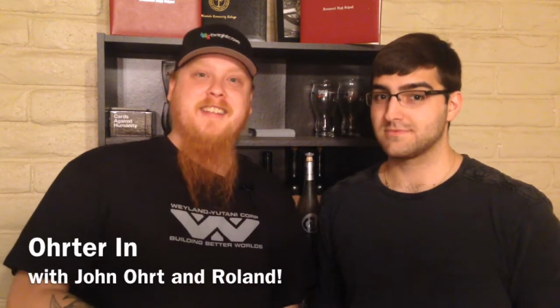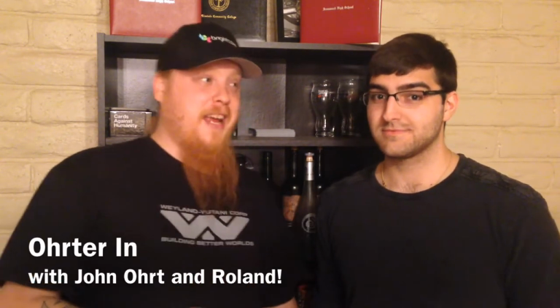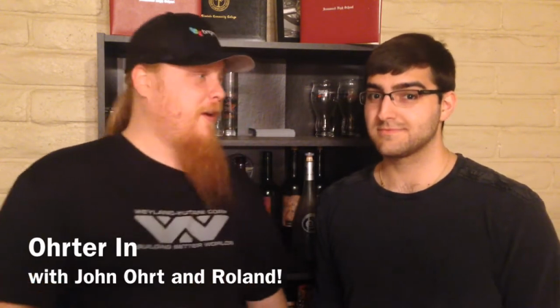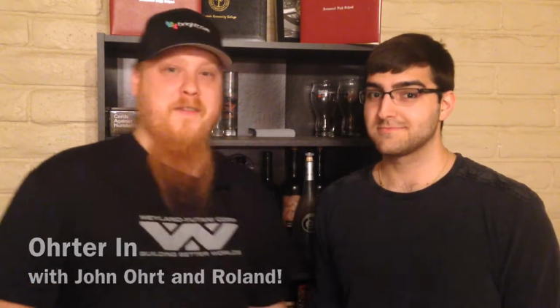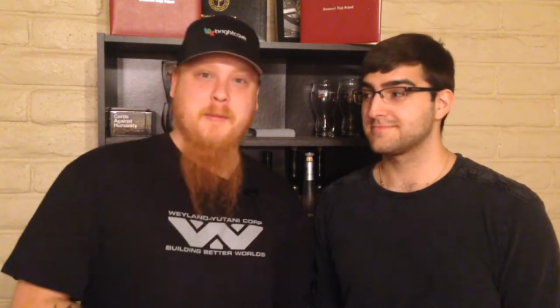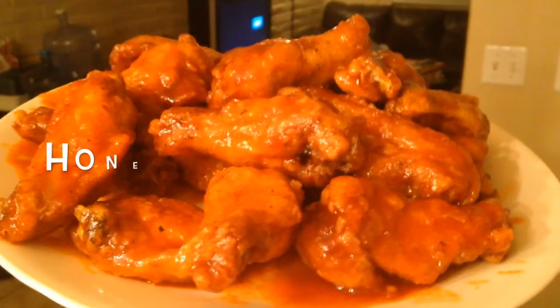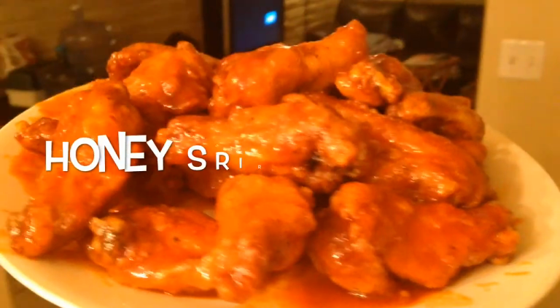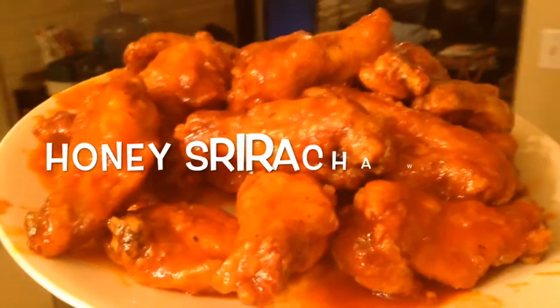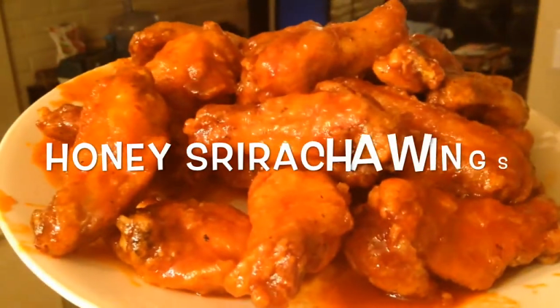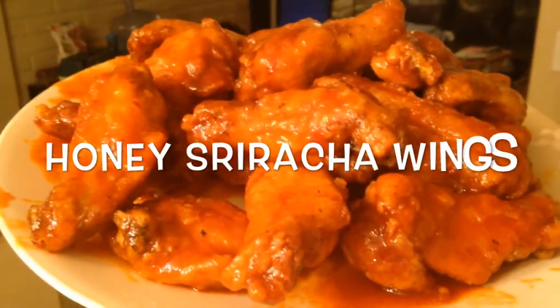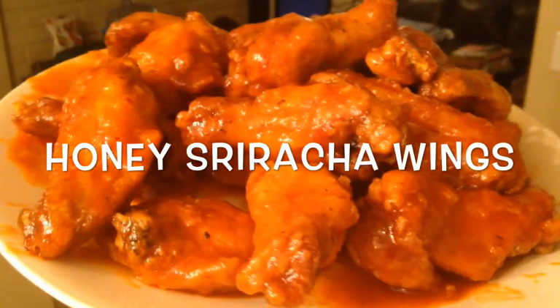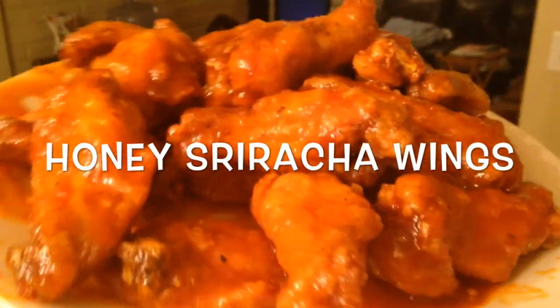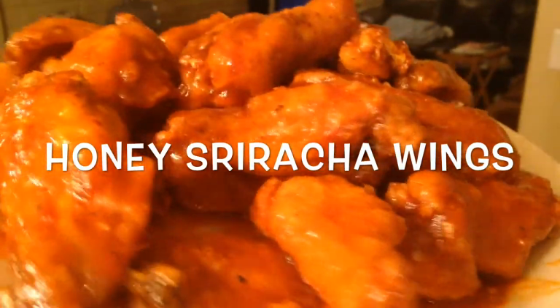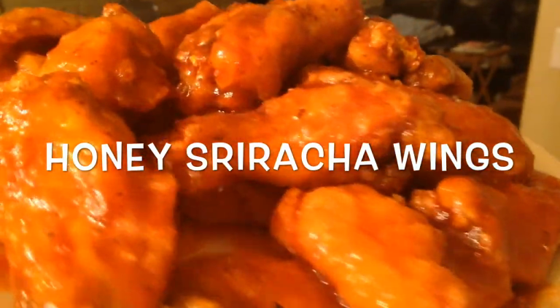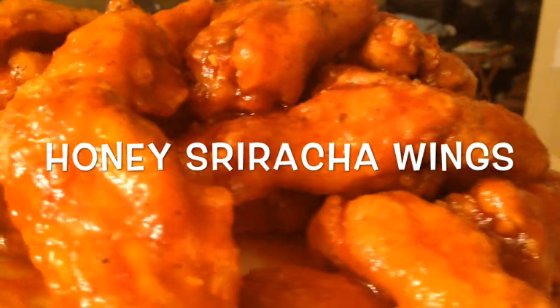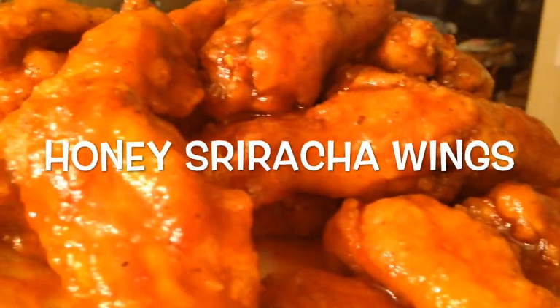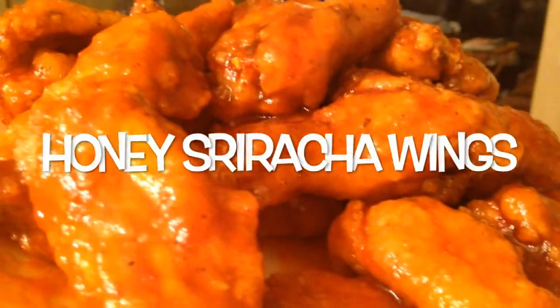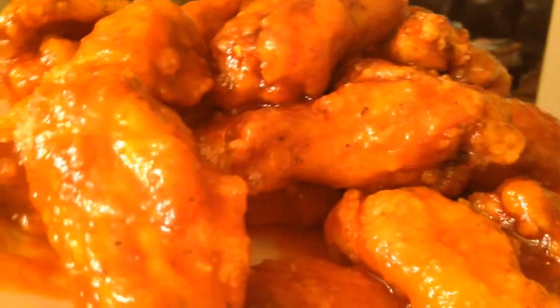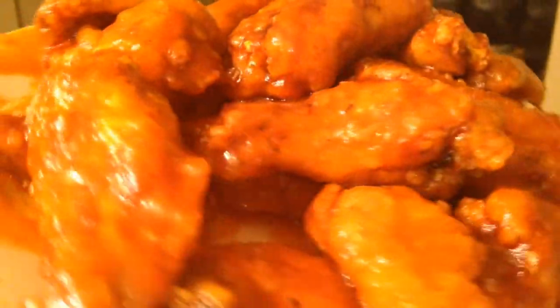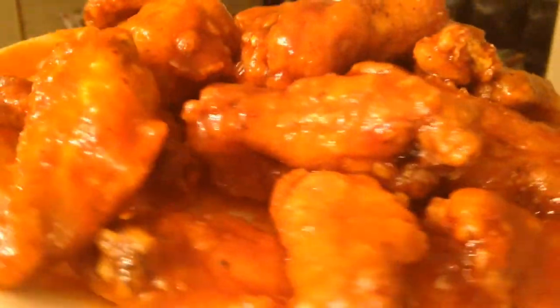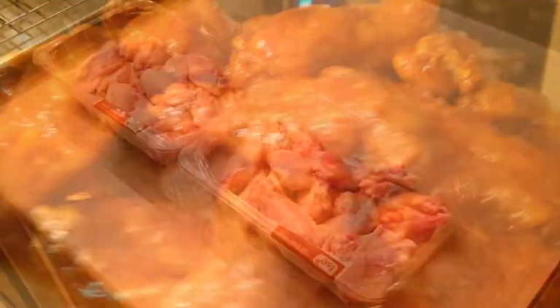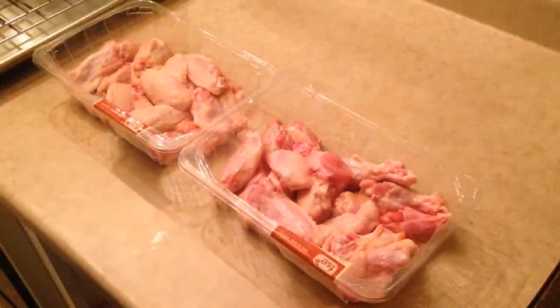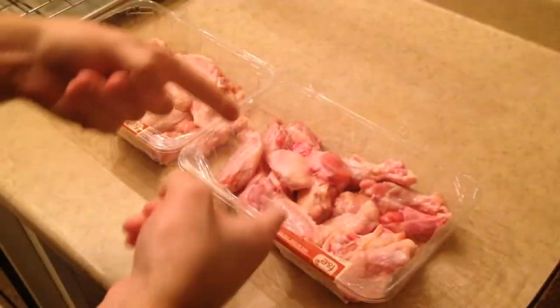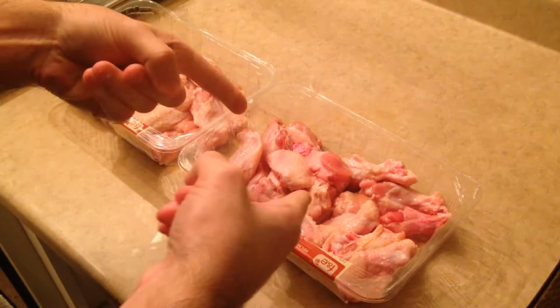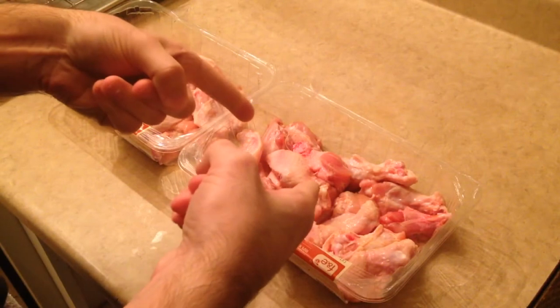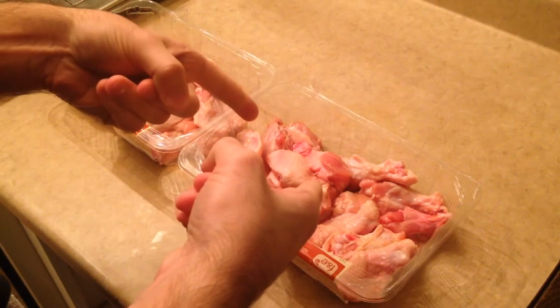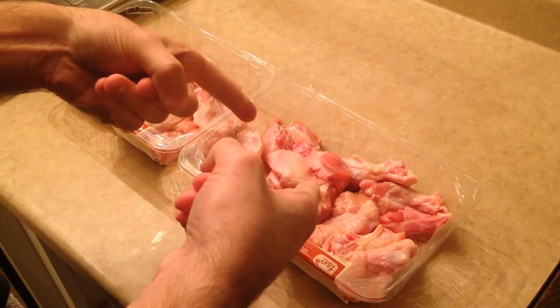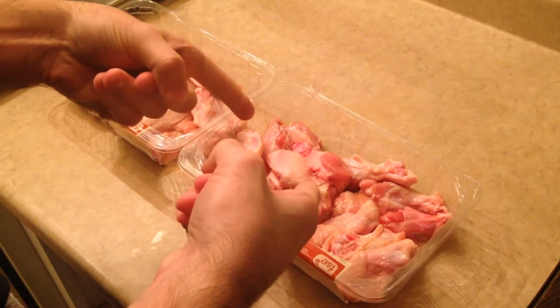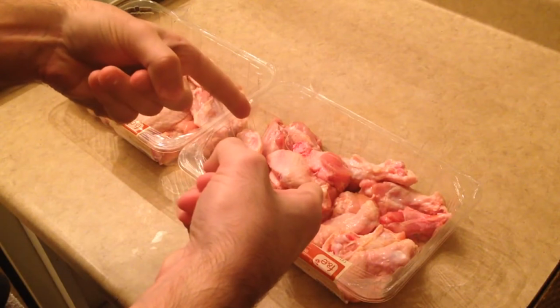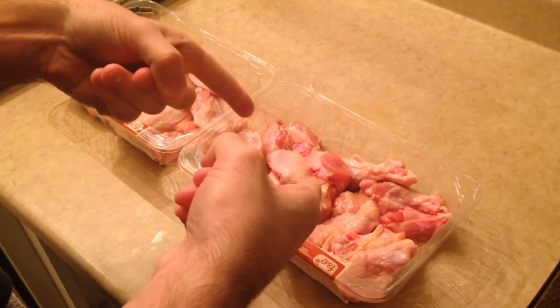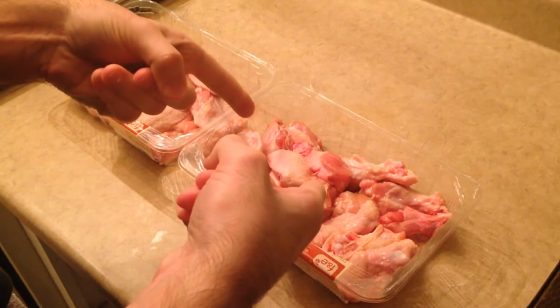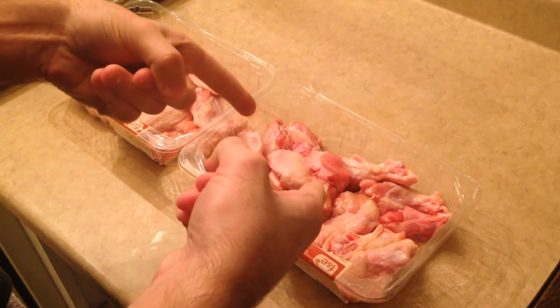Today we're having some Honey Sriracha Wings. And believe it or not, this recipe starts with some wings.